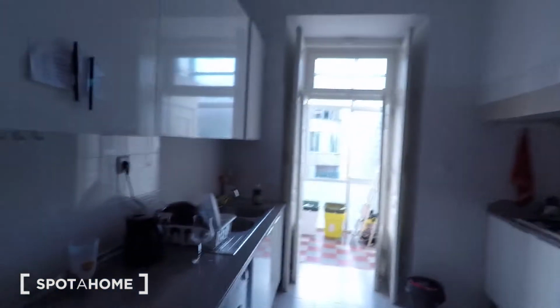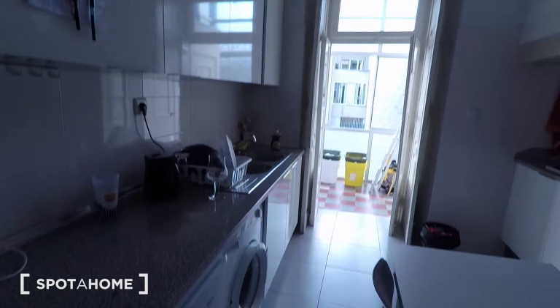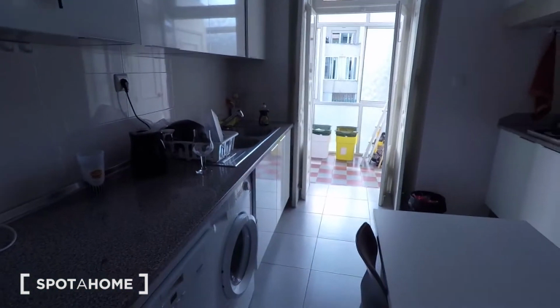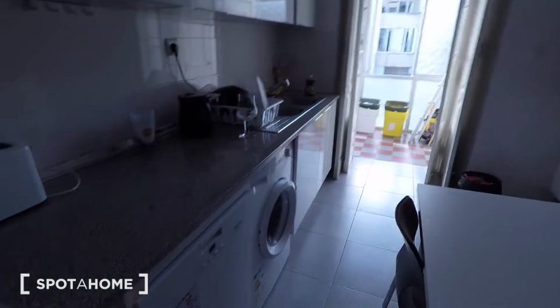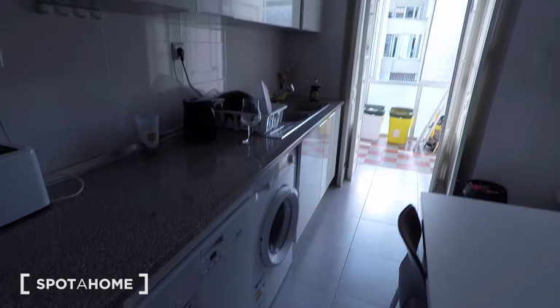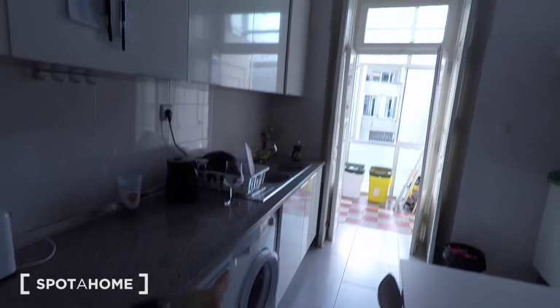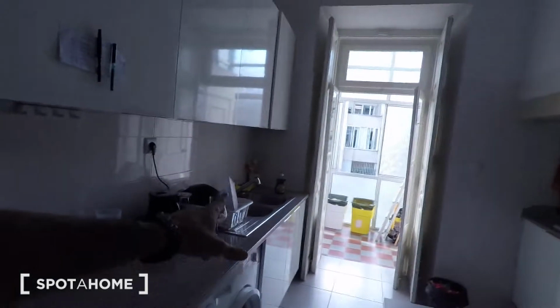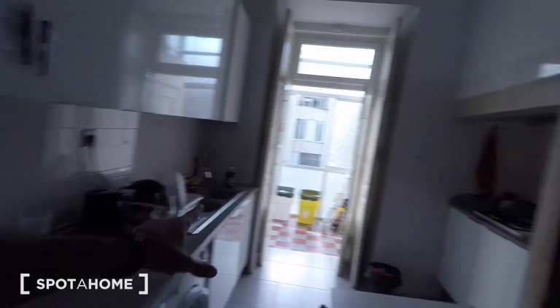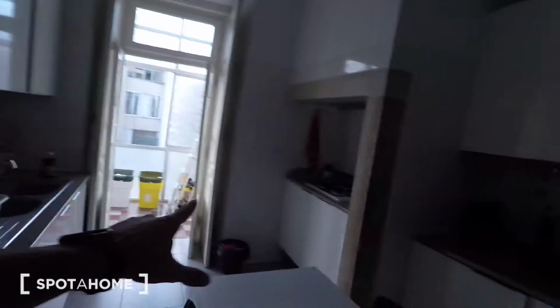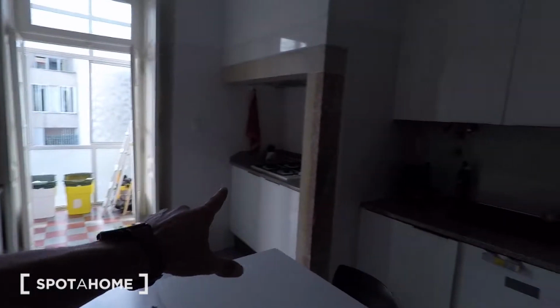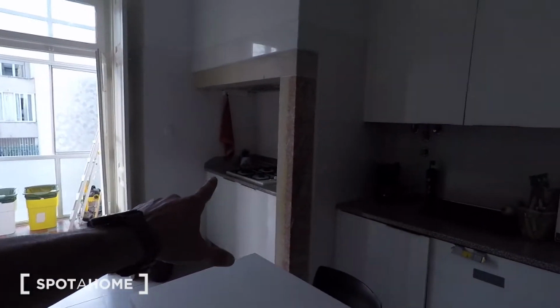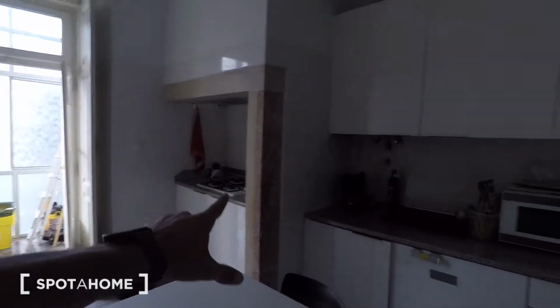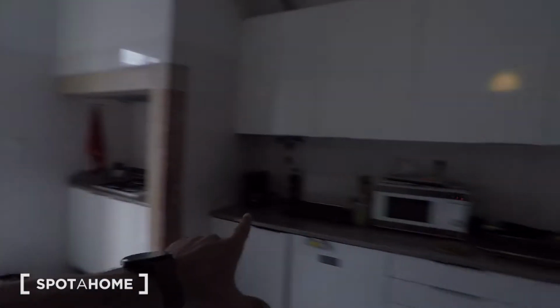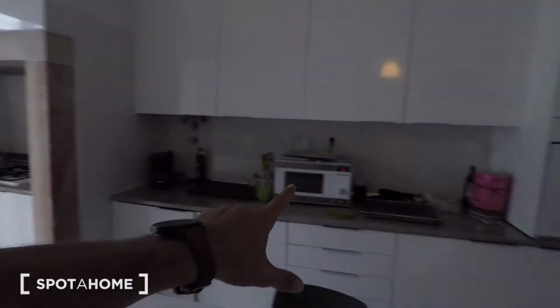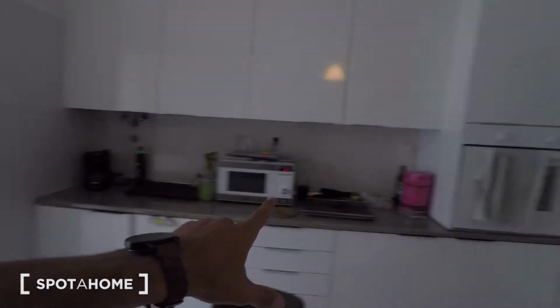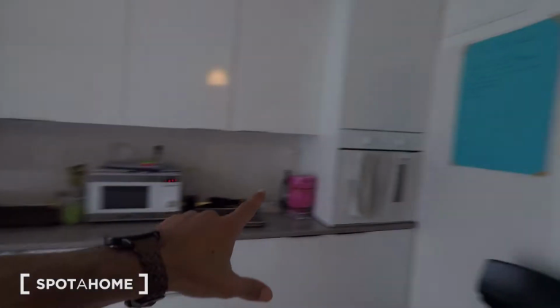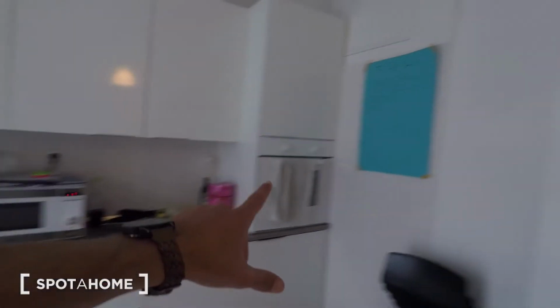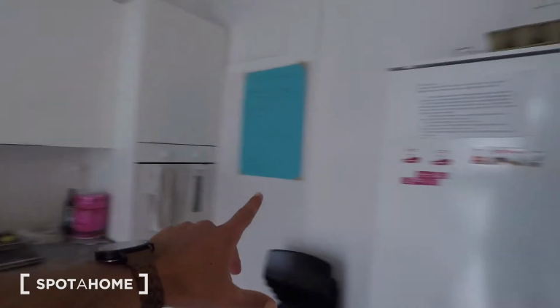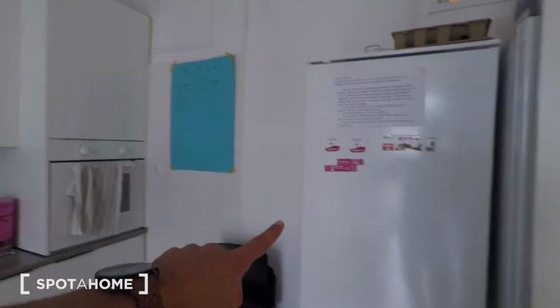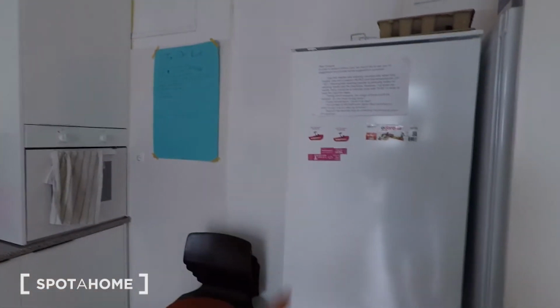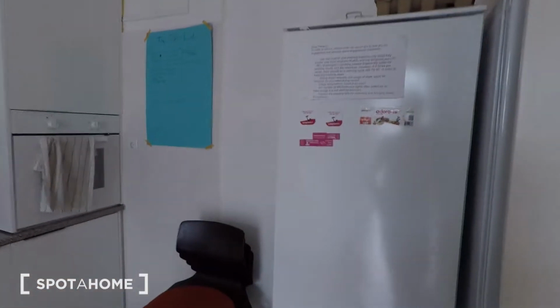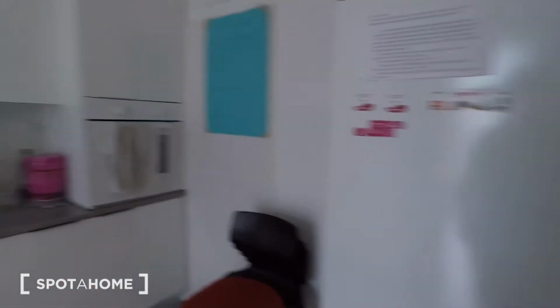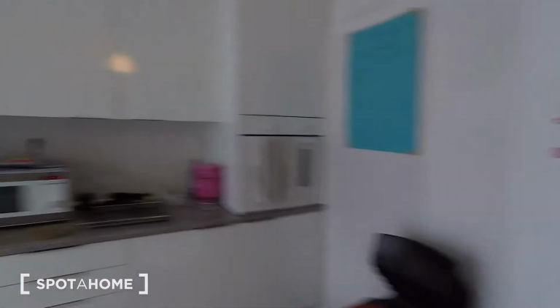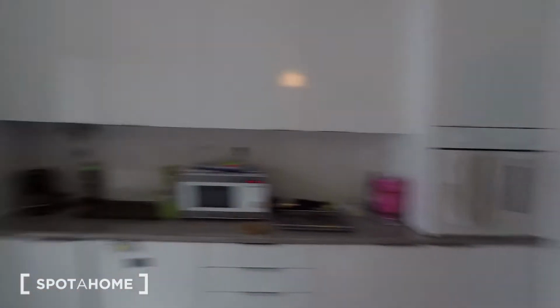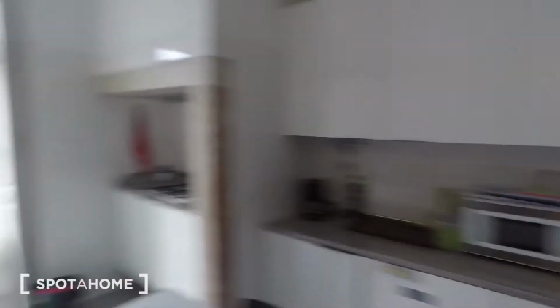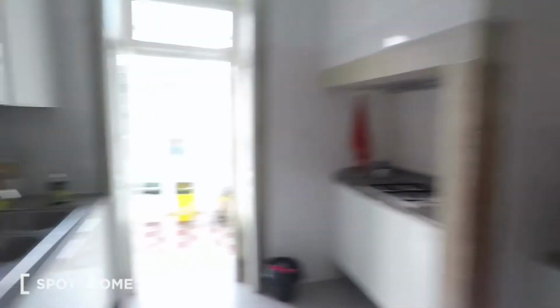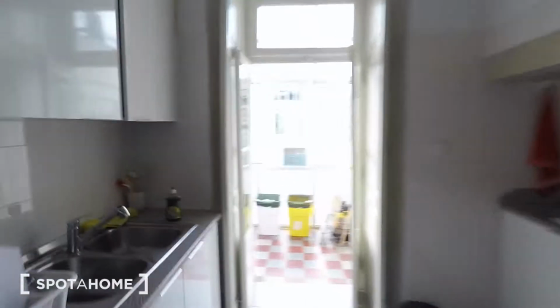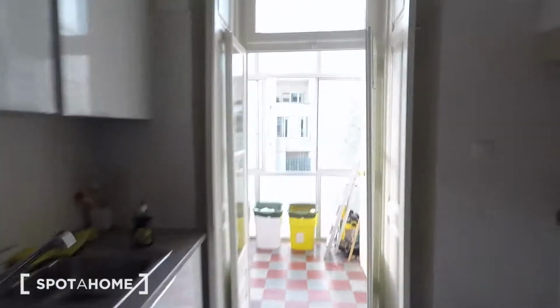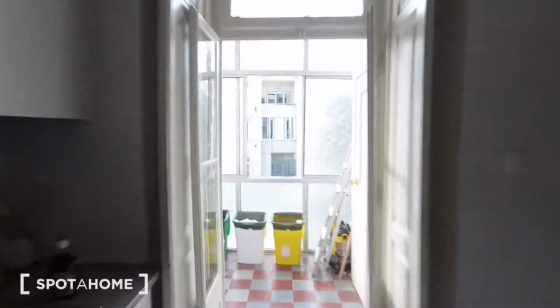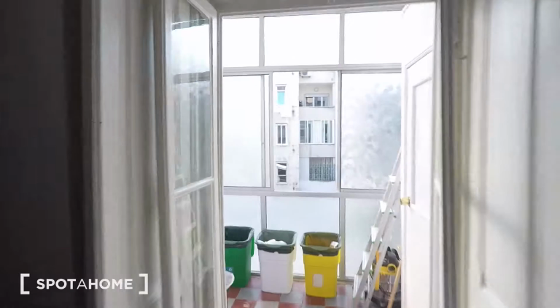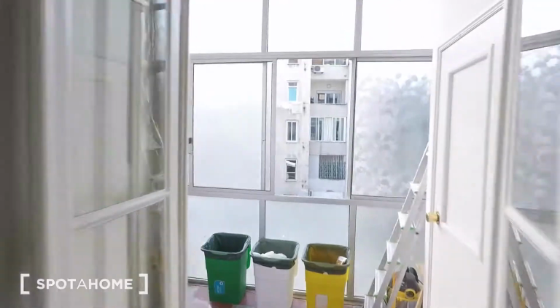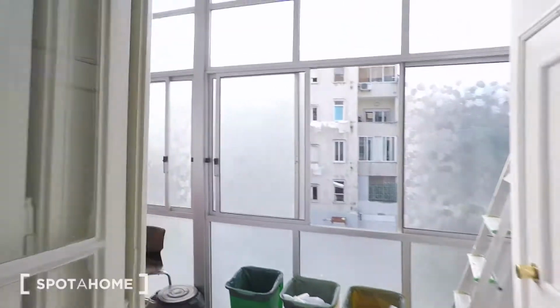Here in the kitchen we have a washing machine, dishwasher, sink, oven, microwave, and the fridge. Okay, let's see the outside area.